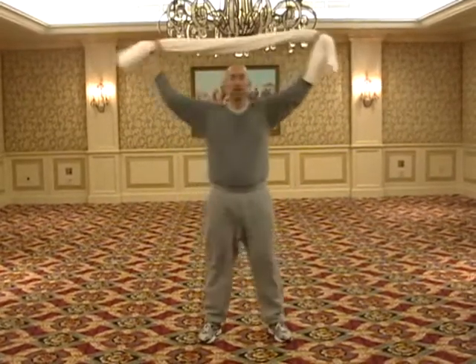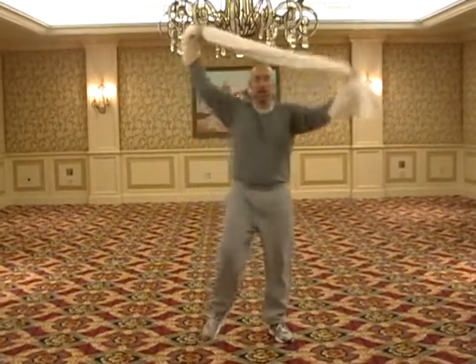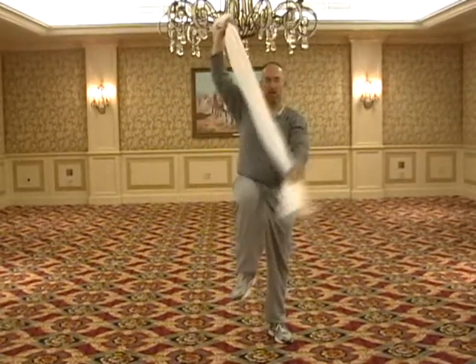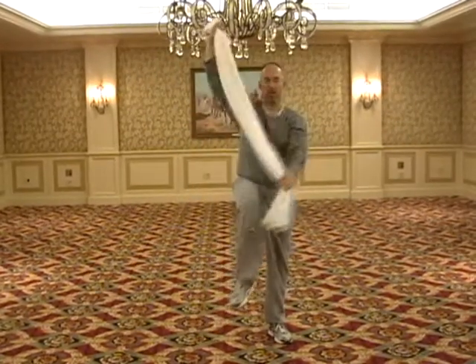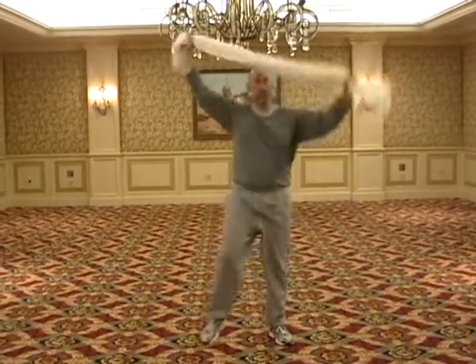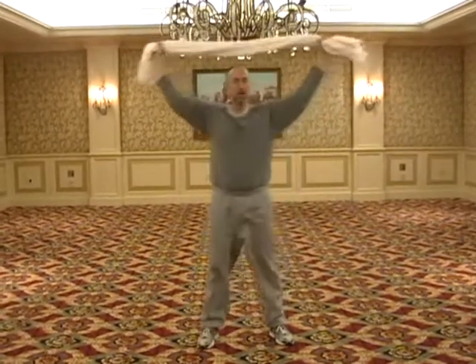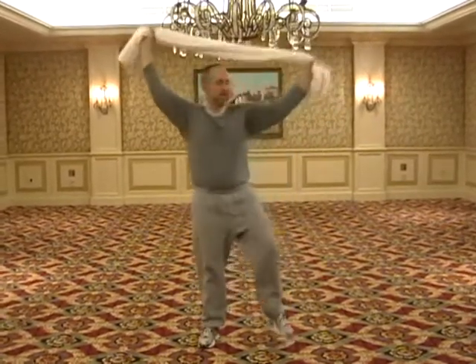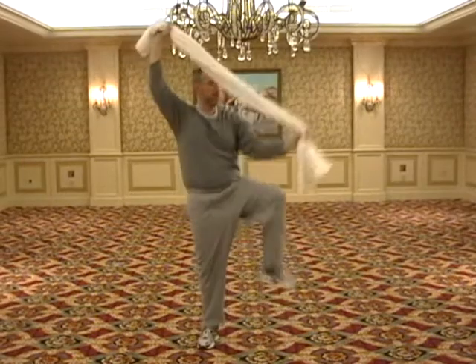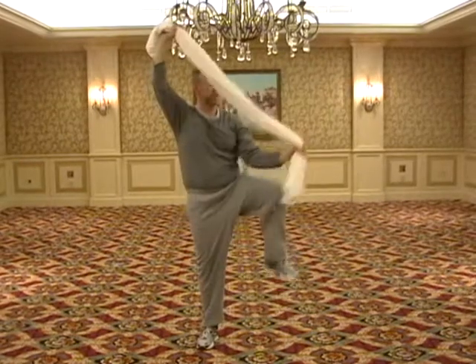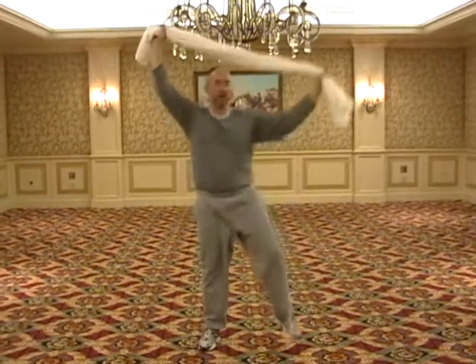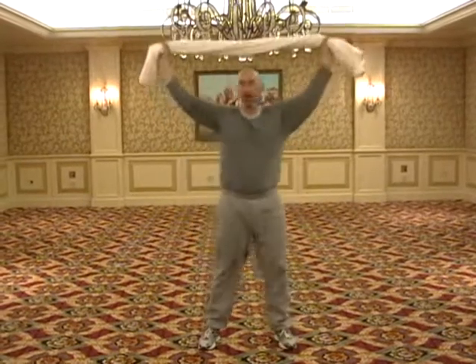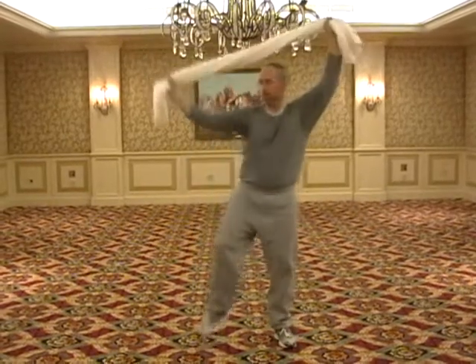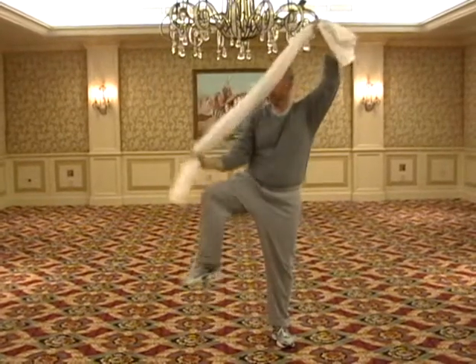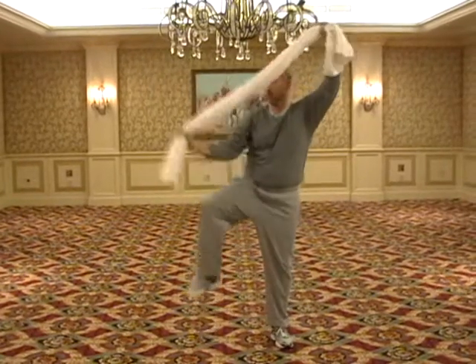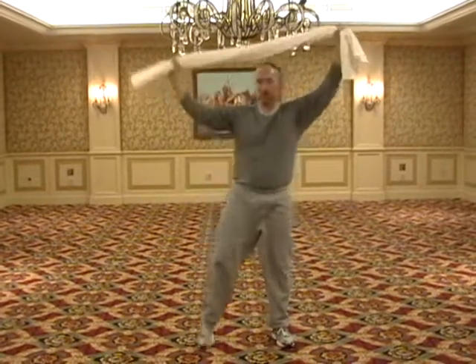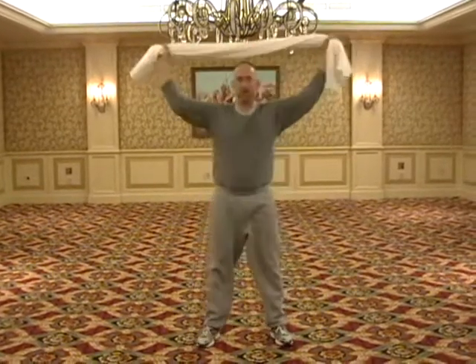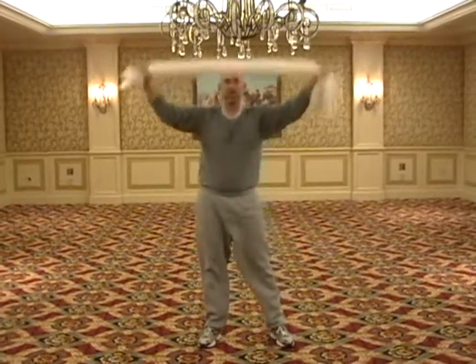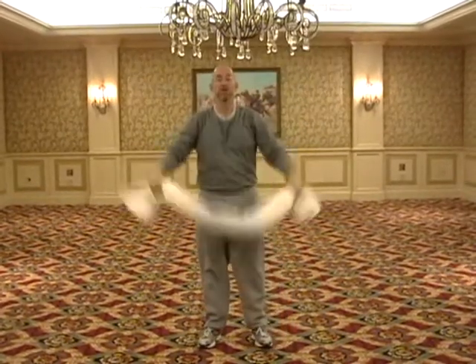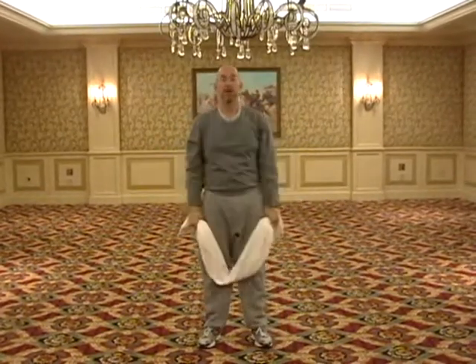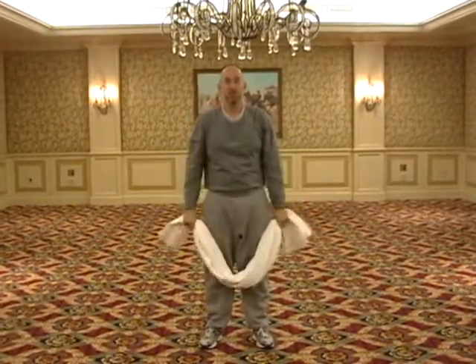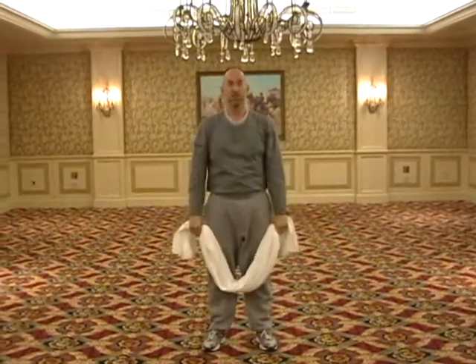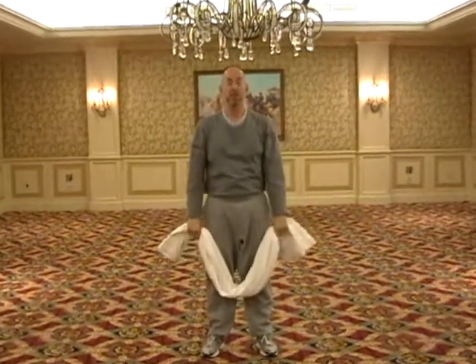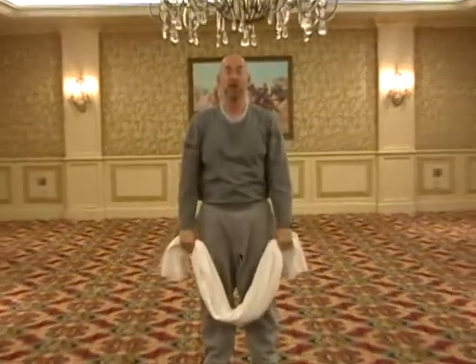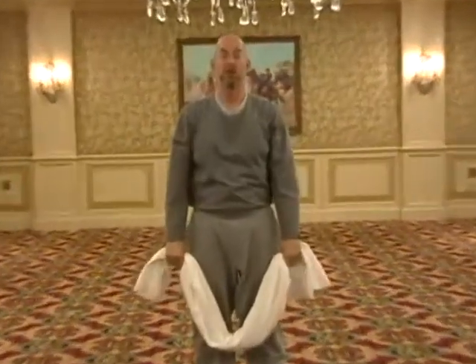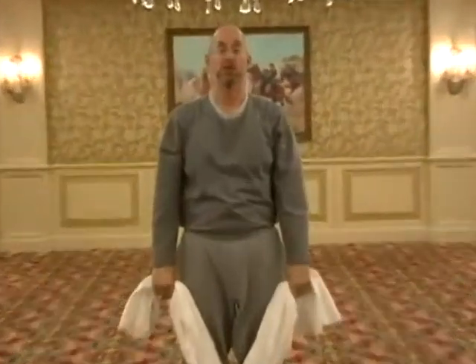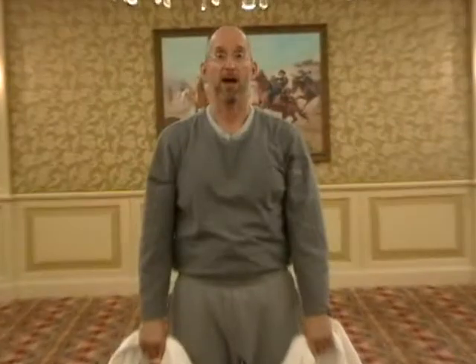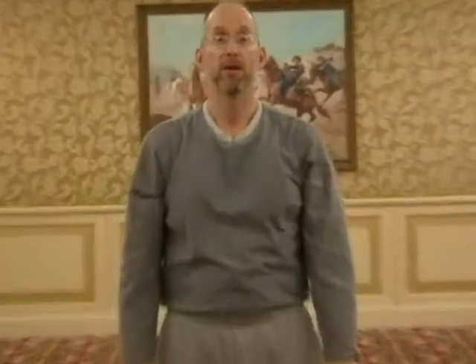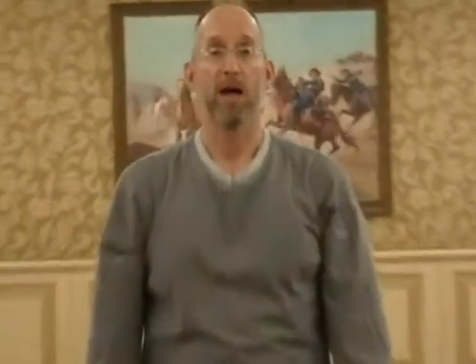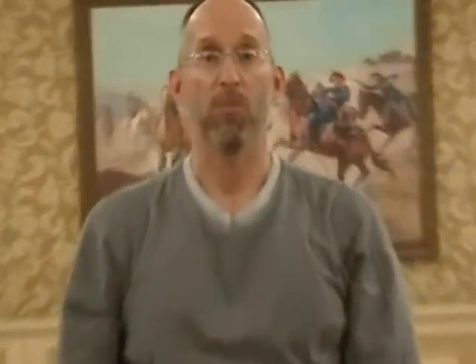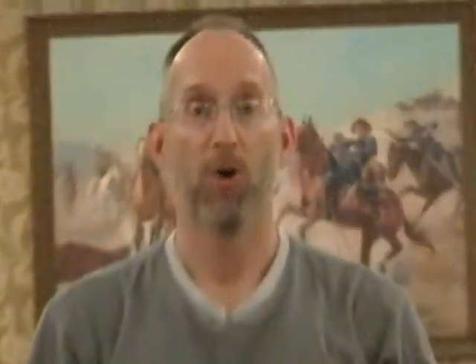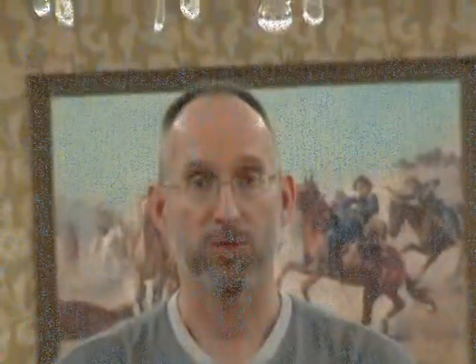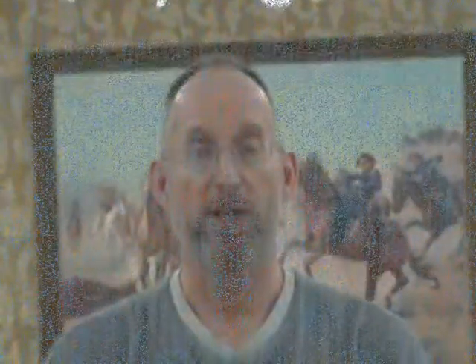Usually sequences of five are sufficient. So that is a fitness challenge that you can try — hope you enjoy it.